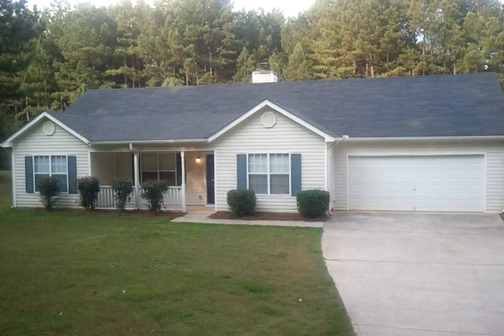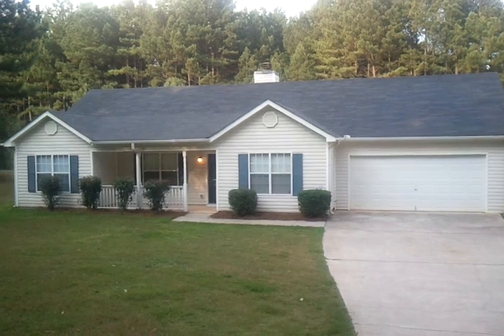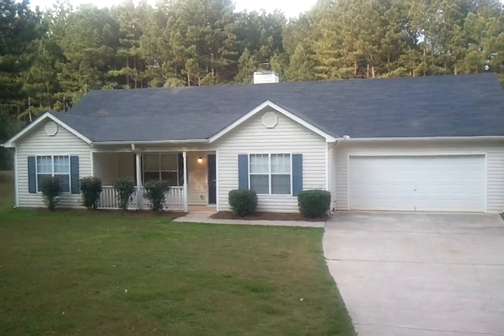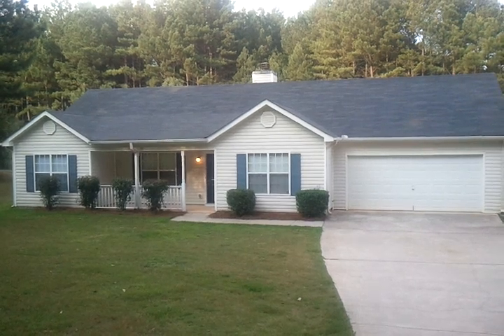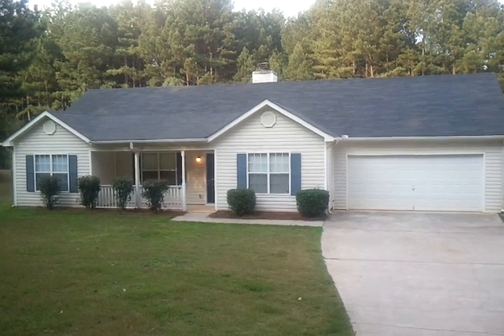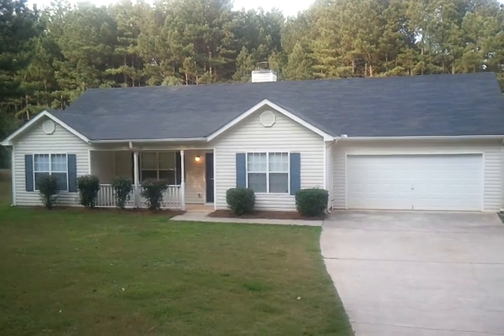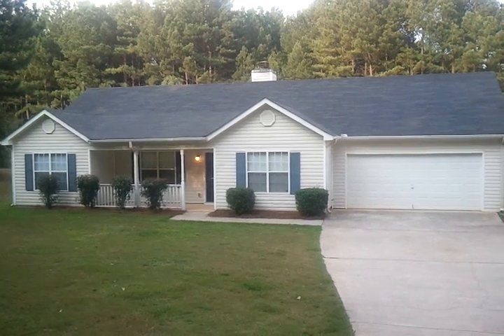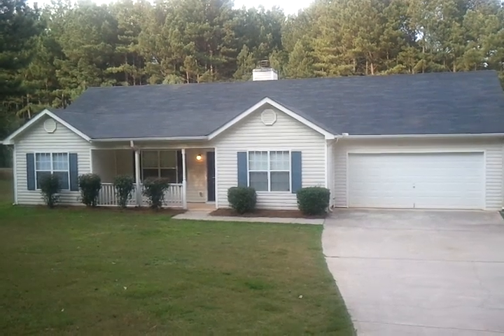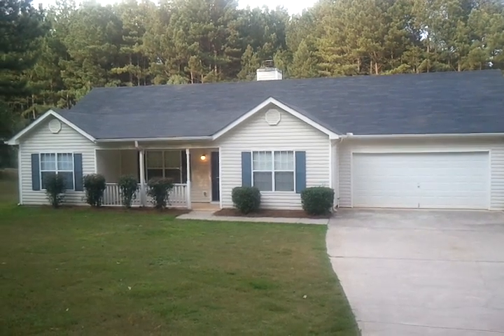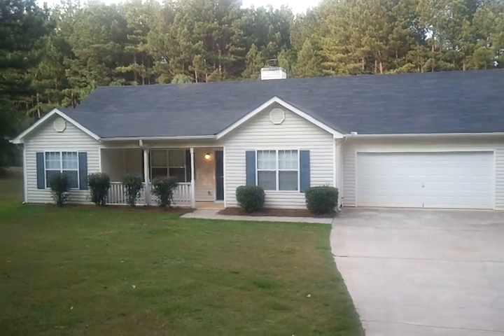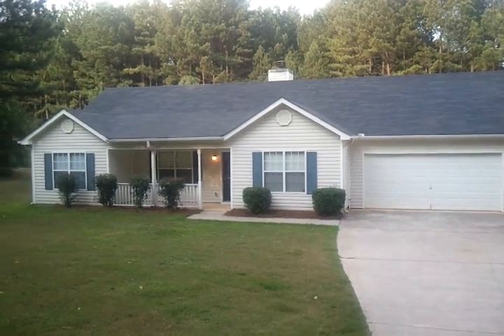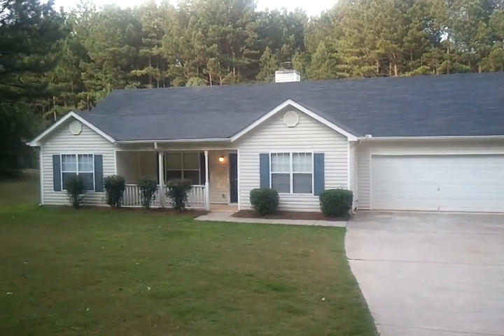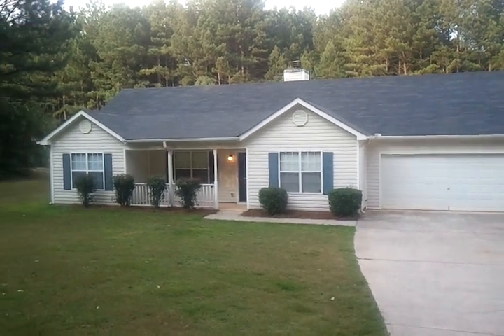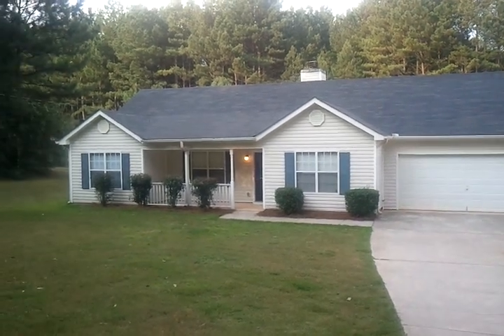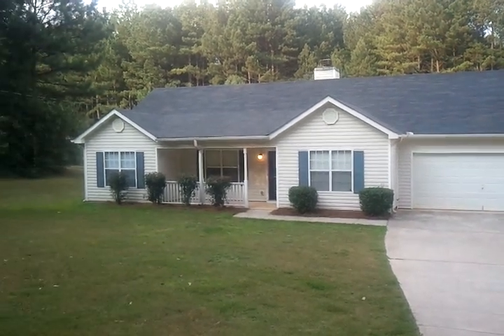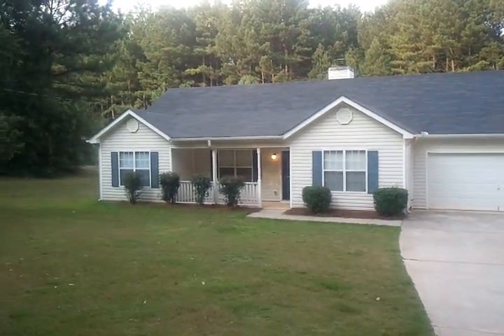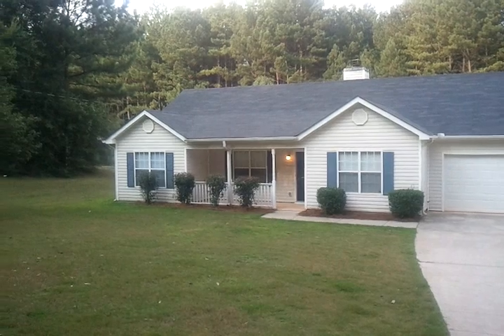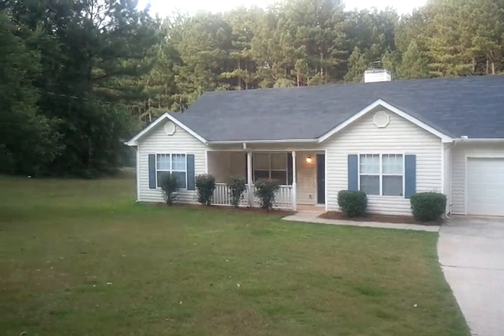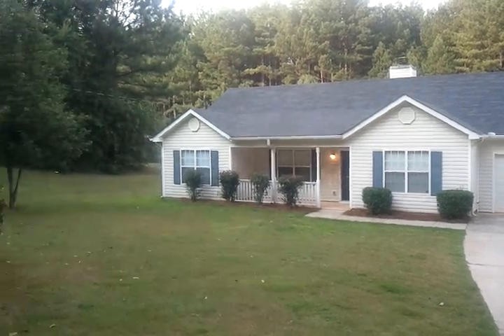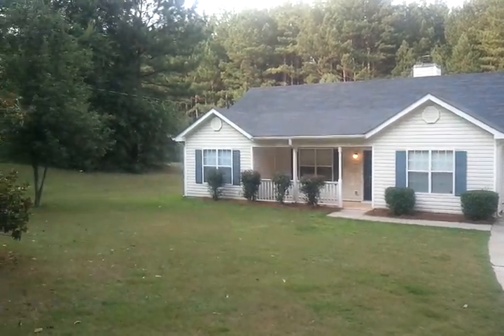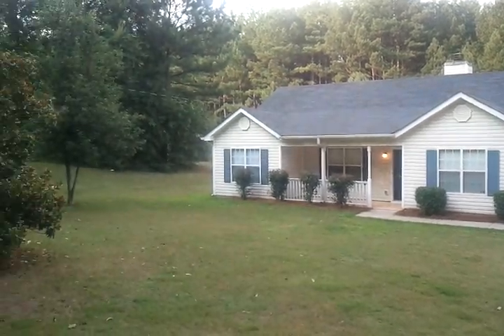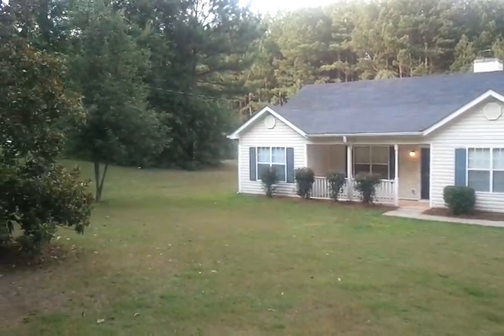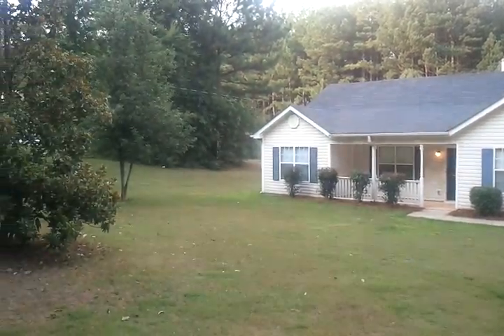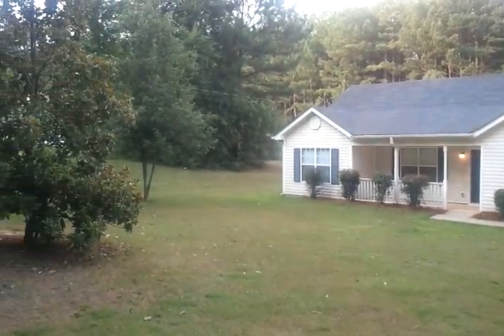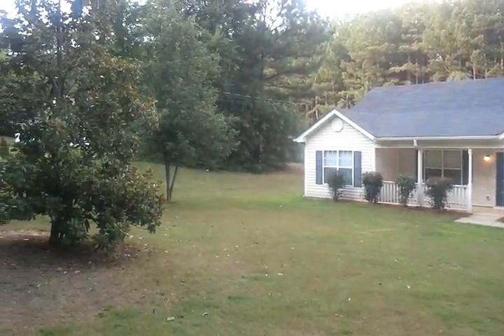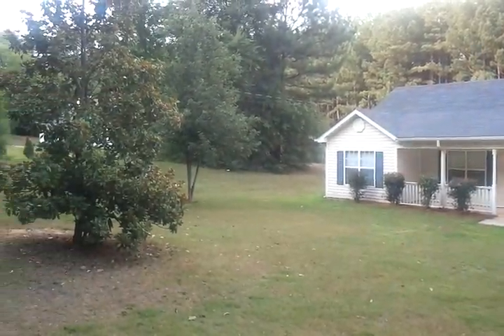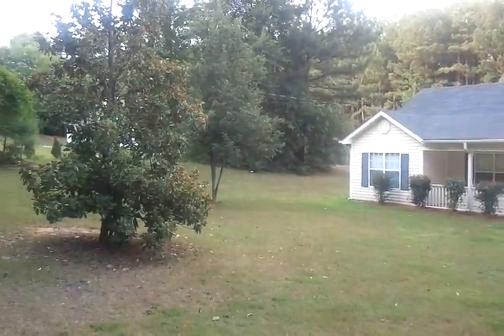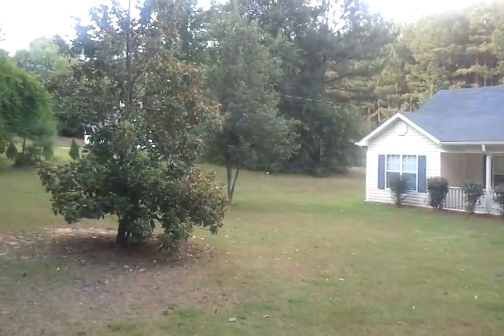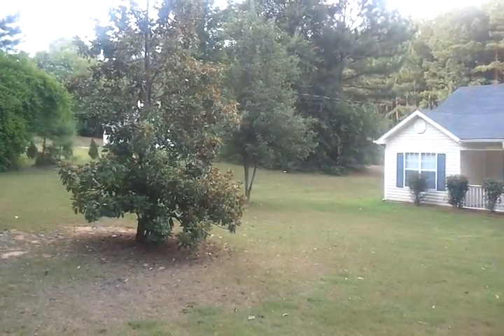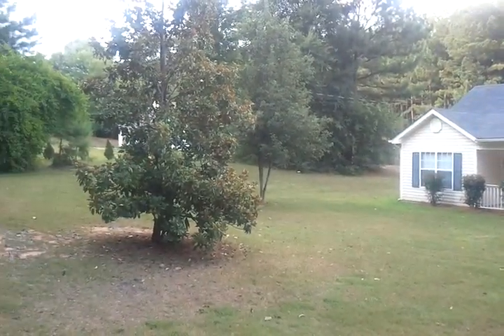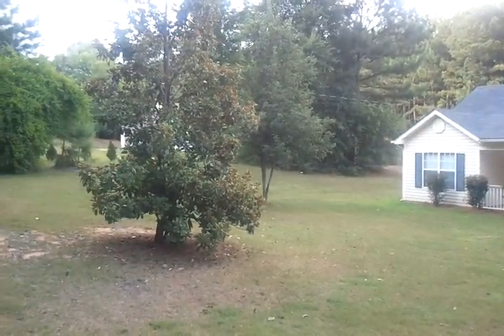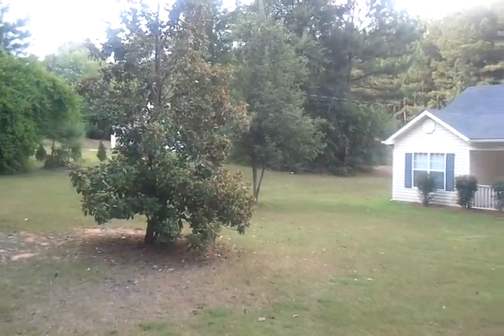Welcome to 565 Jackson Lake Road here in McDonough, Georgia. I want to show you this great opportunity for a home we have for you.